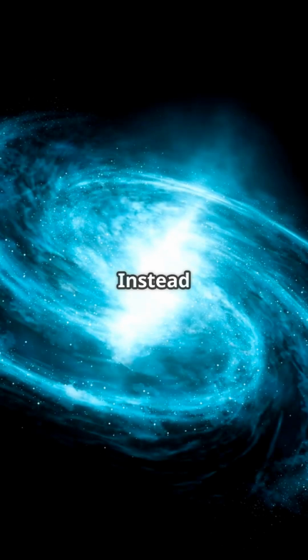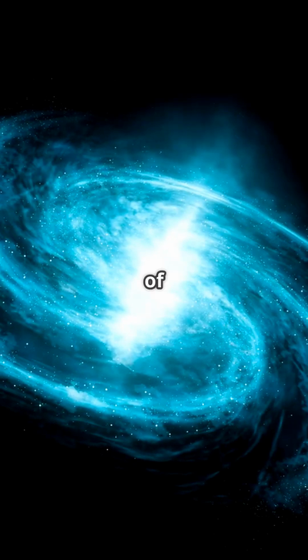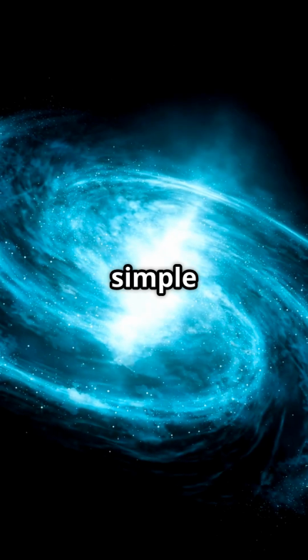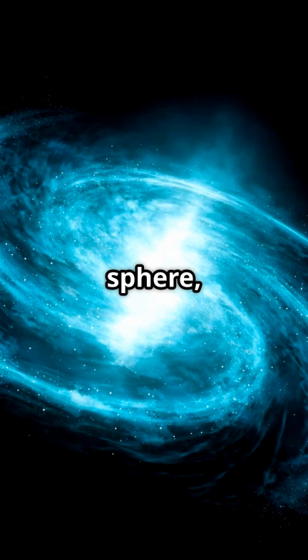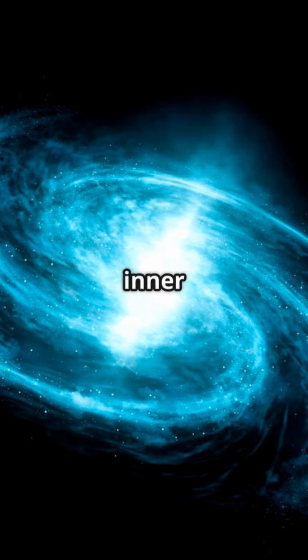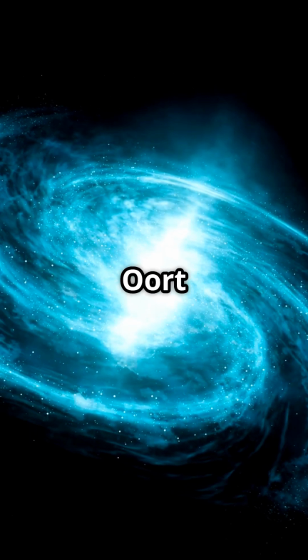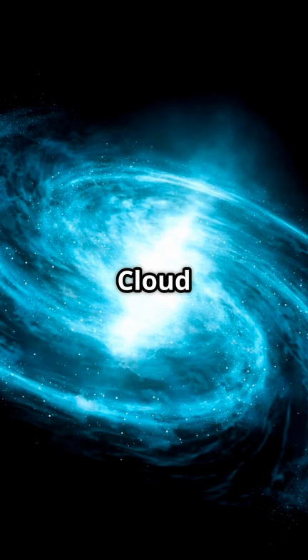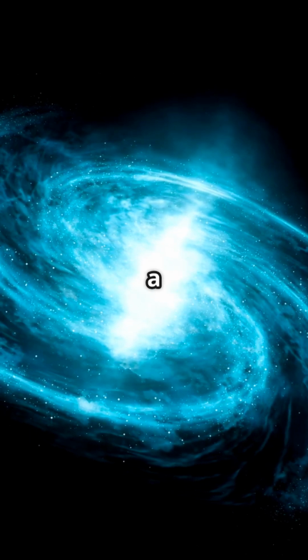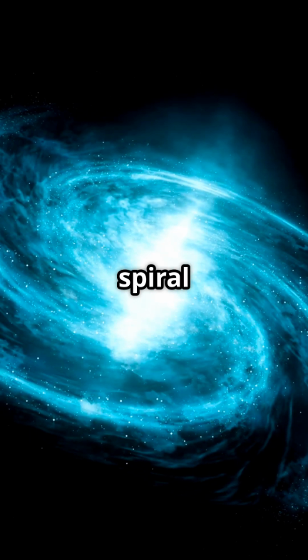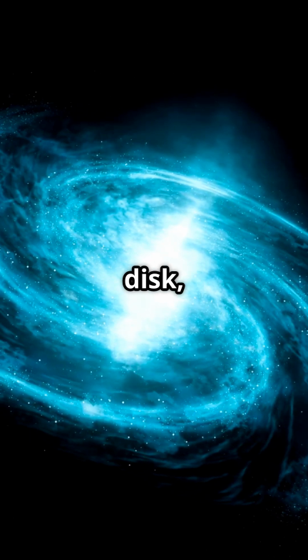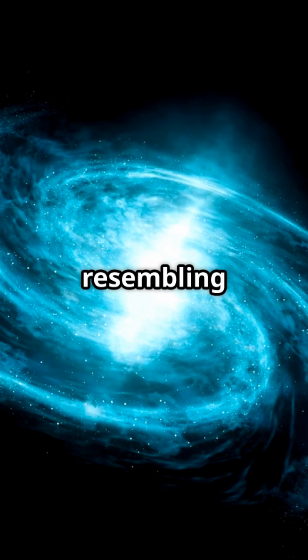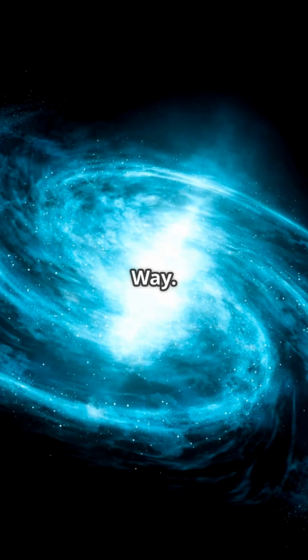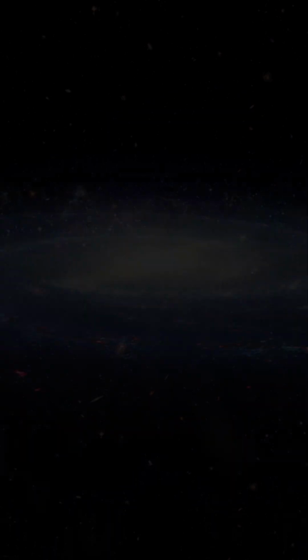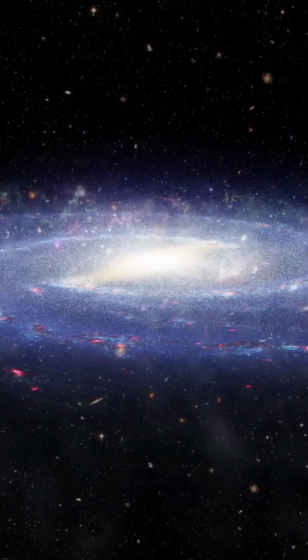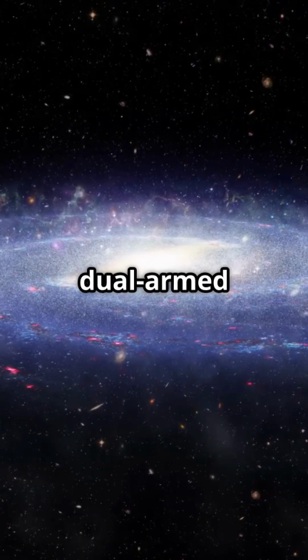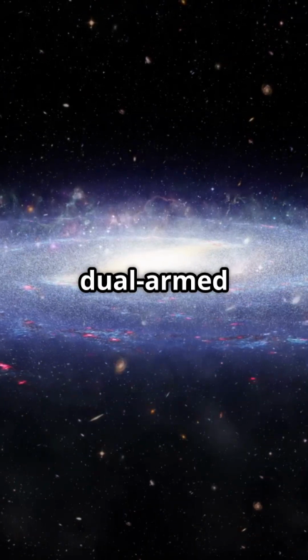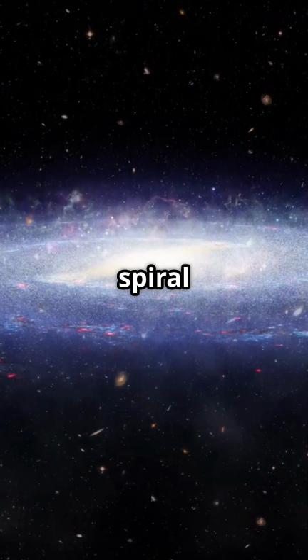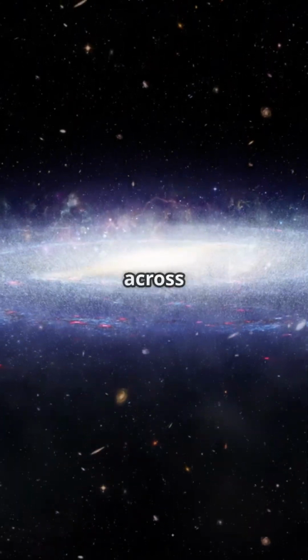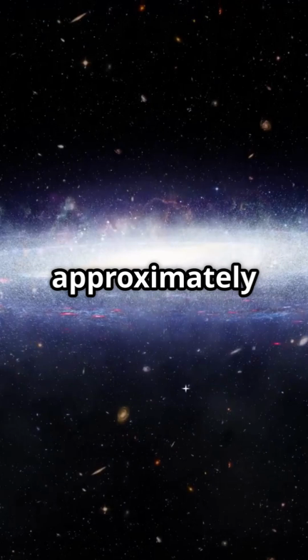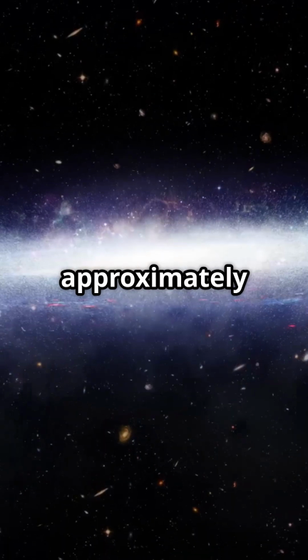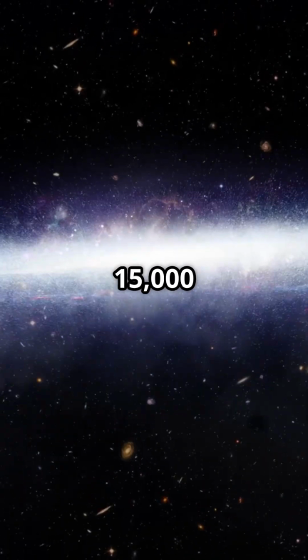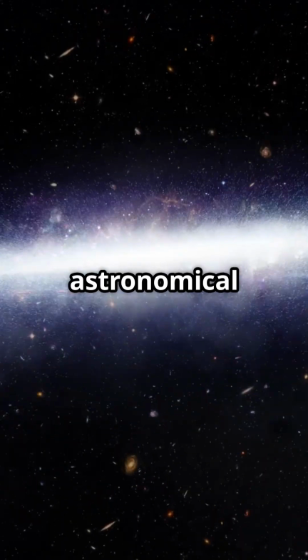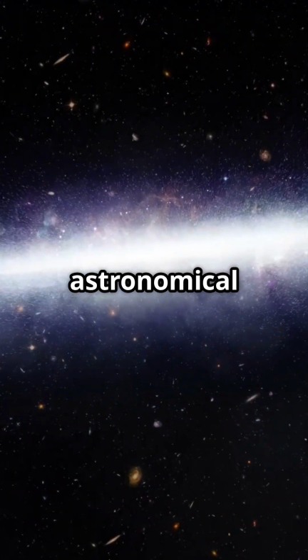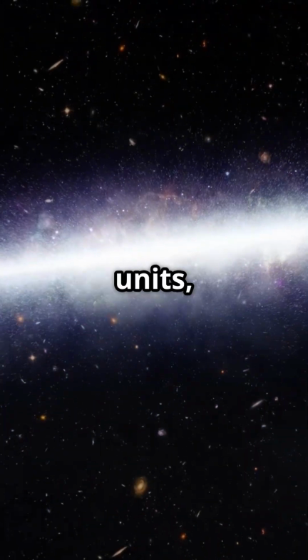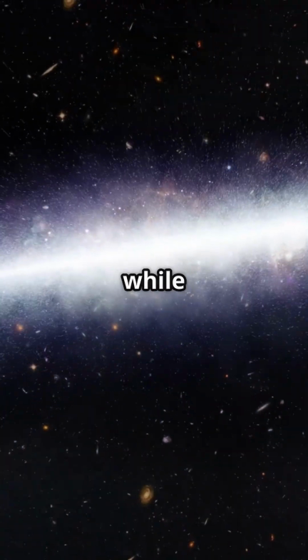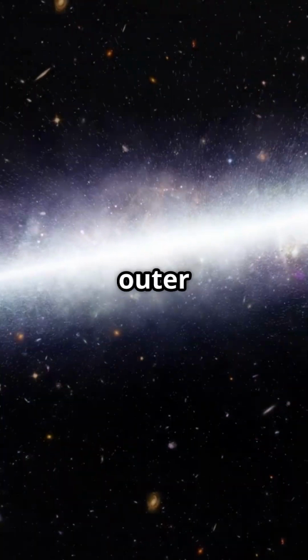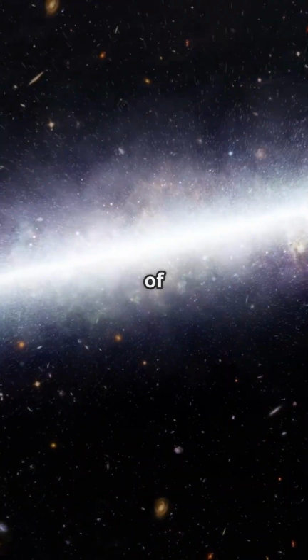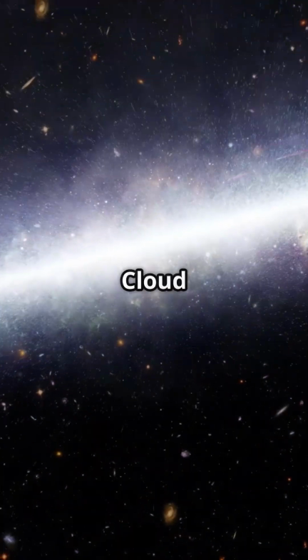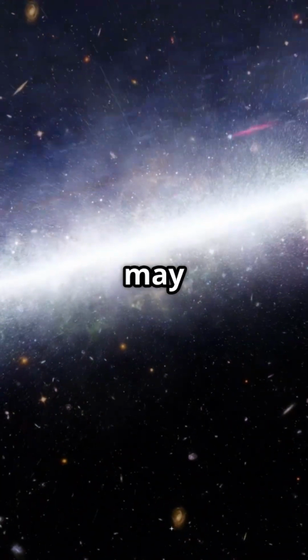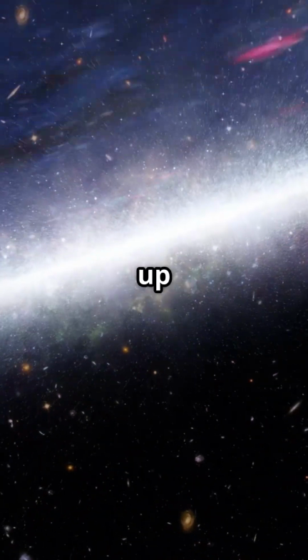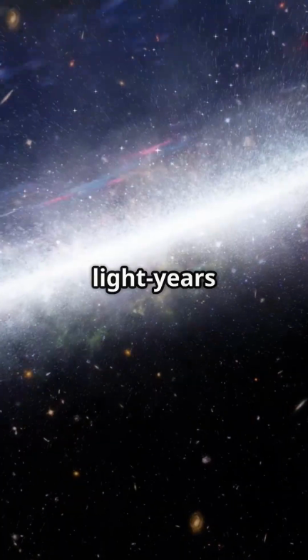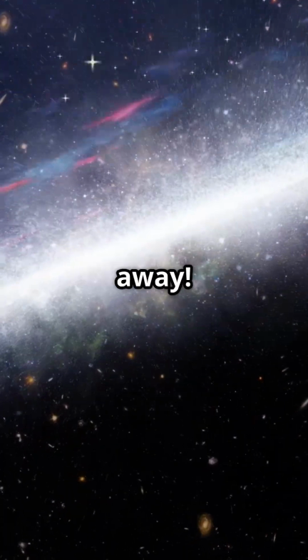Instead of a simple sphere, the inner Oort cloud forms a spiral disk resembling the Milky Way. This dual-armed spiral stretches across approximately 15,000 astronomical units, while the outer edge of the Oort cloud may extend up to two light-years away.